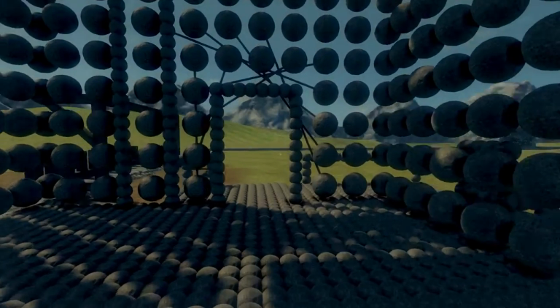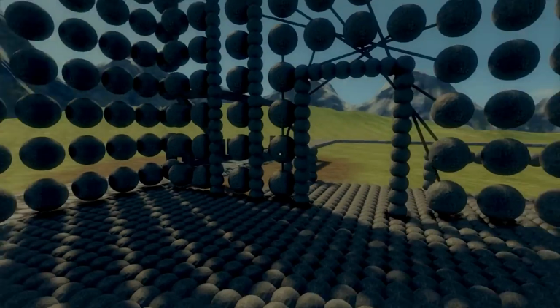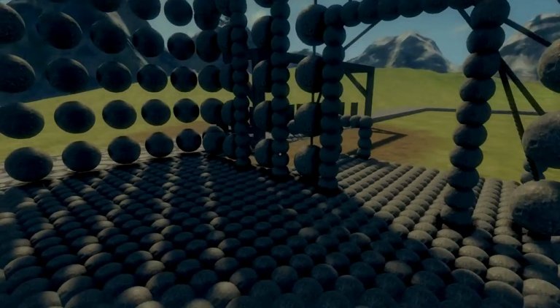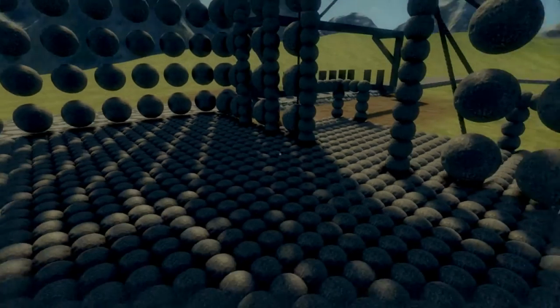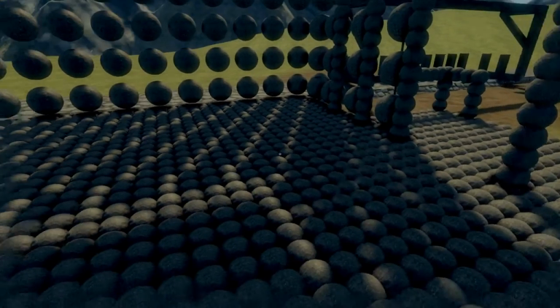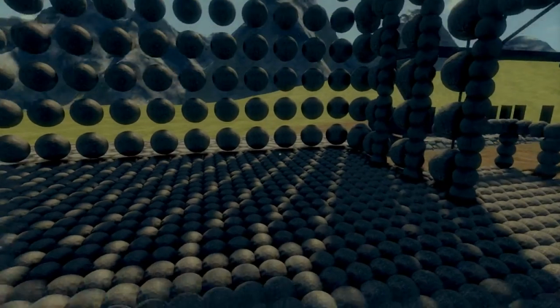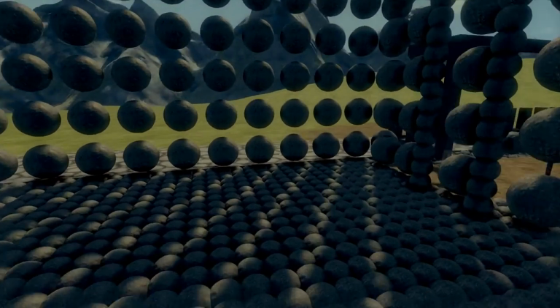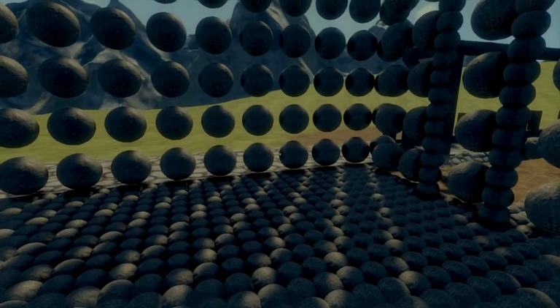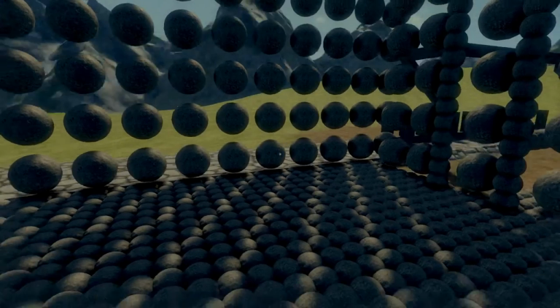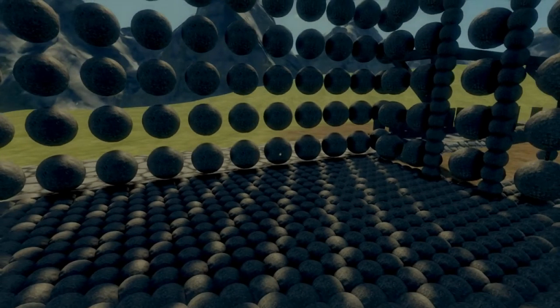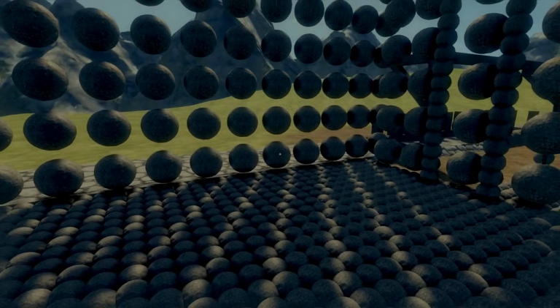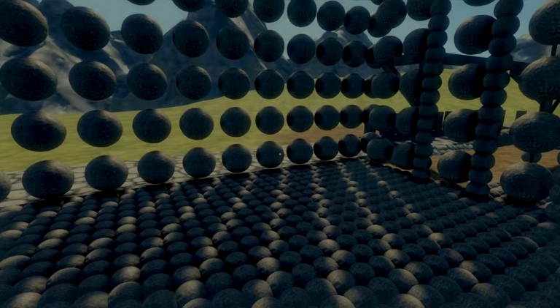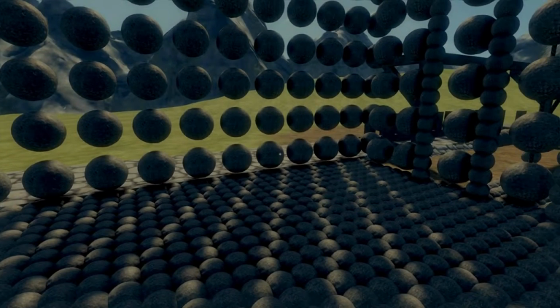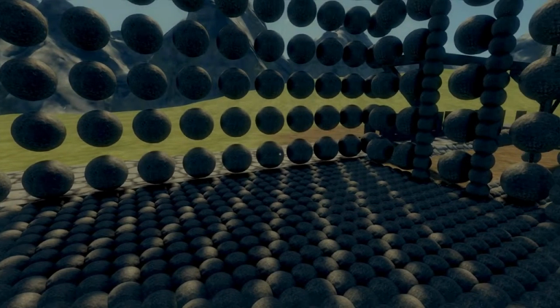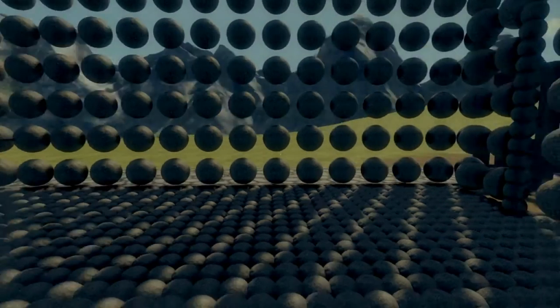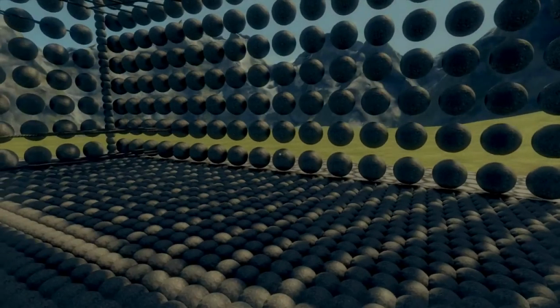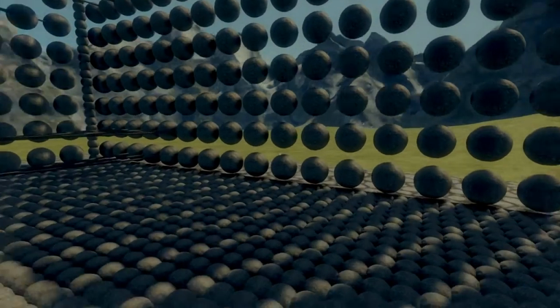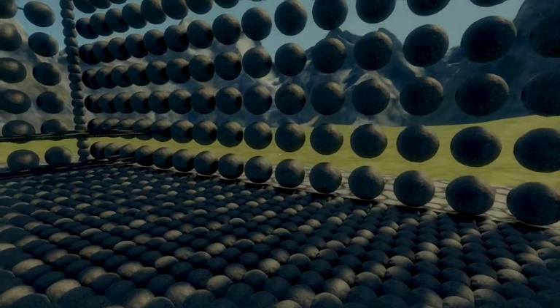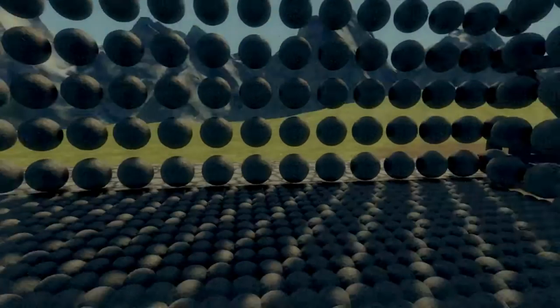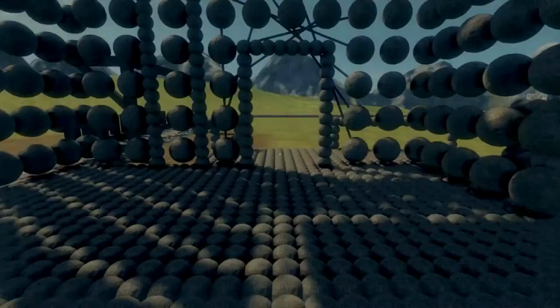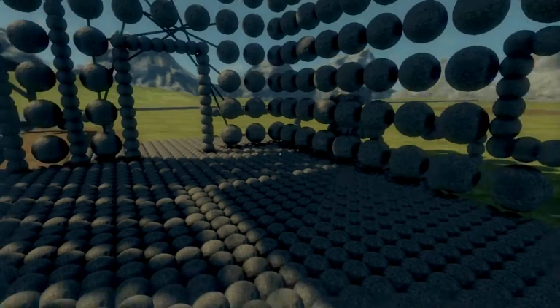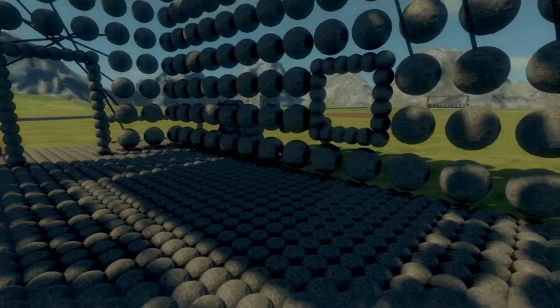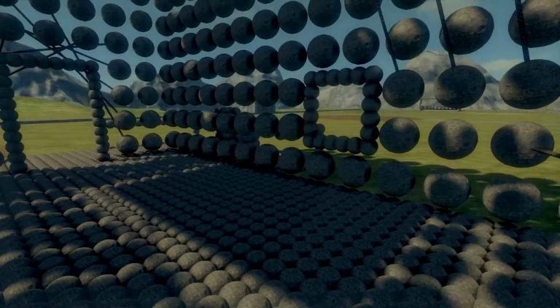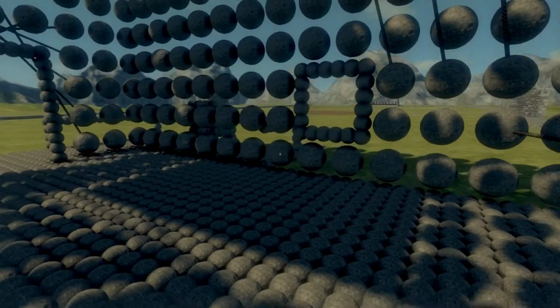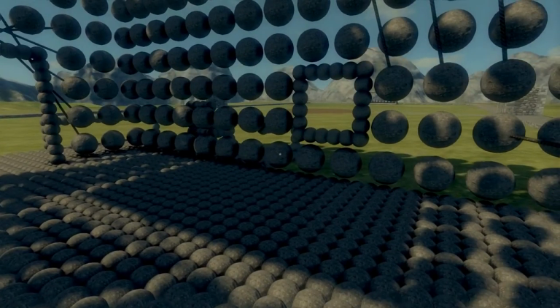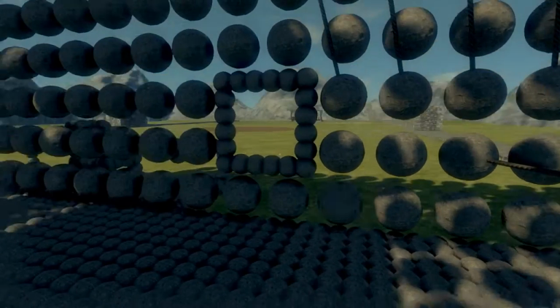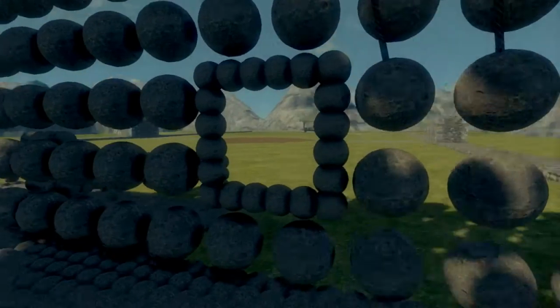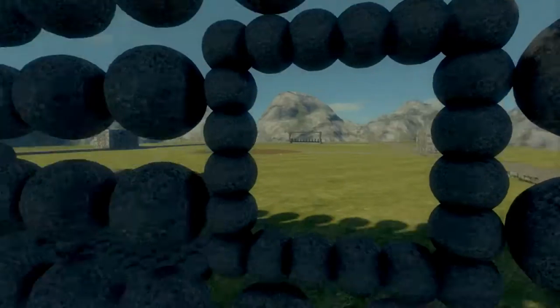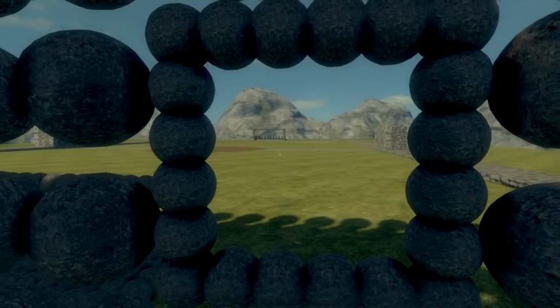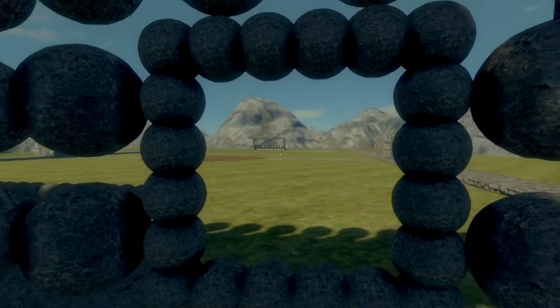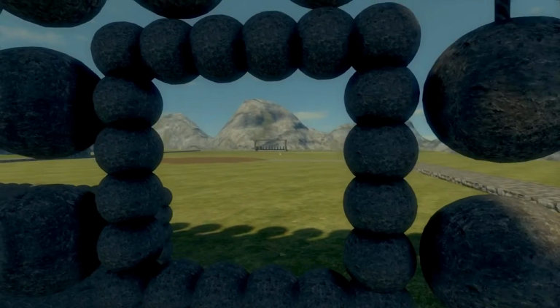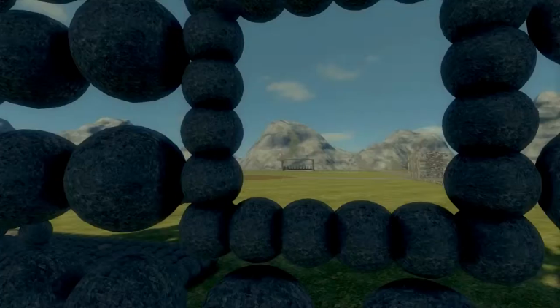Over here we have the entranceway leading into the living room or the family room — I have no clue what the difference is between those. And then the dining room right adjacent to the kitchen. We have this nice window where you can watch the soccer game.